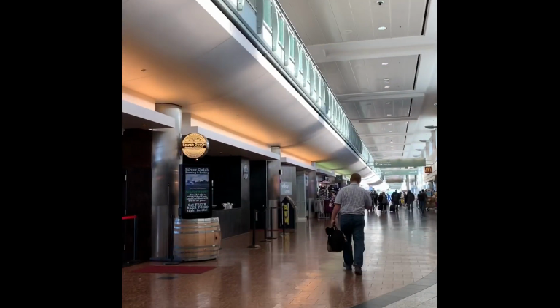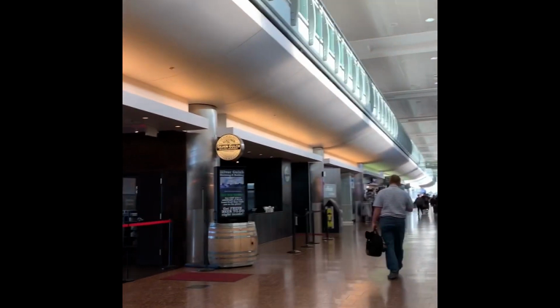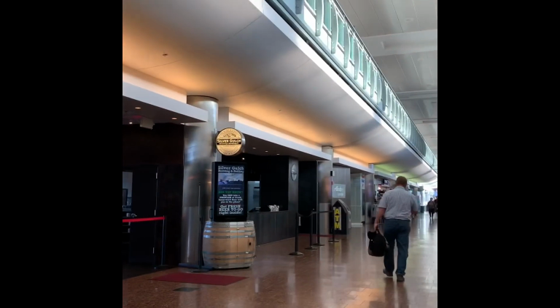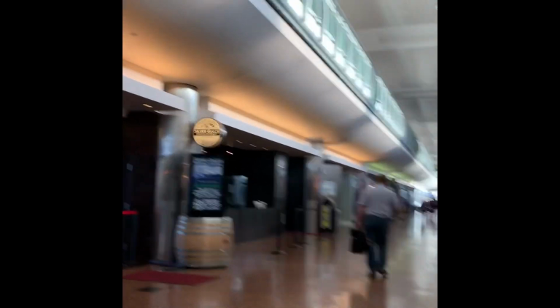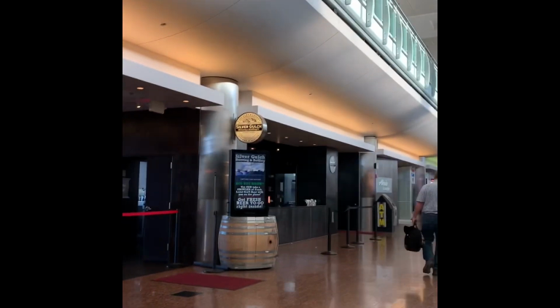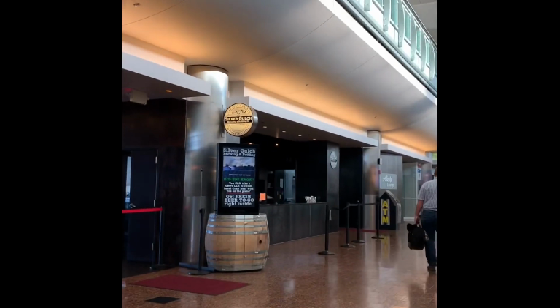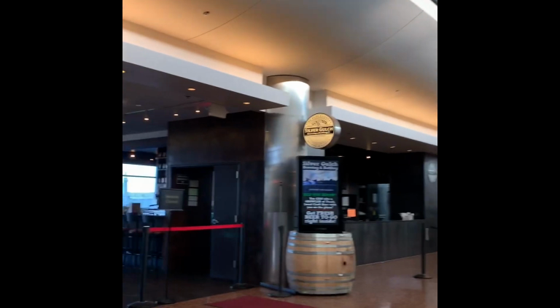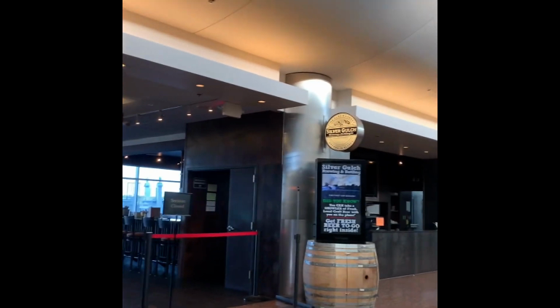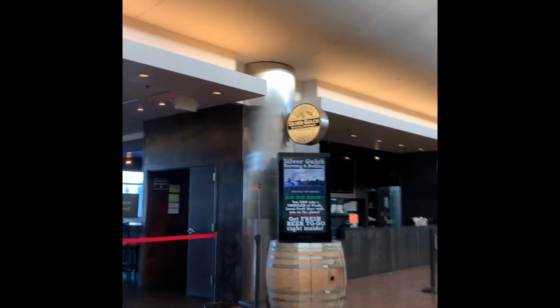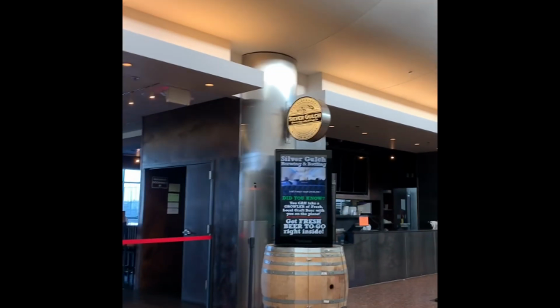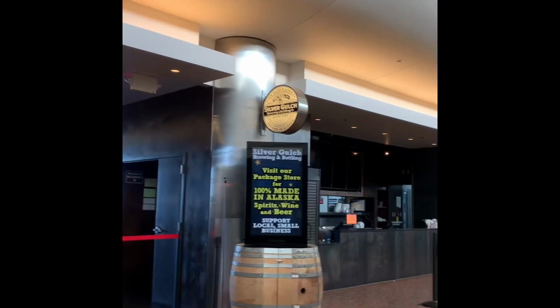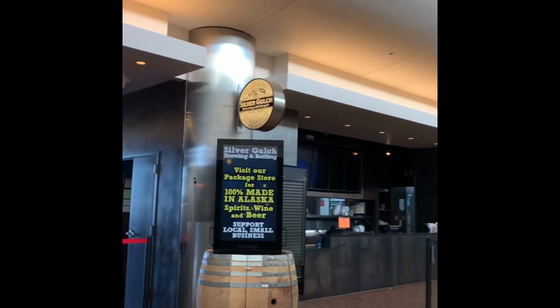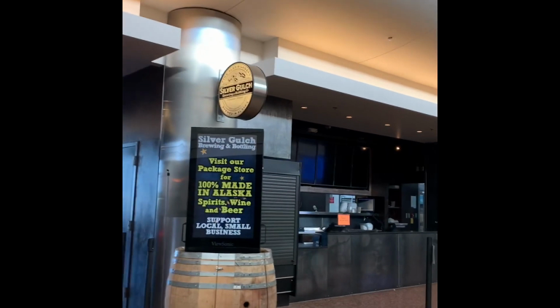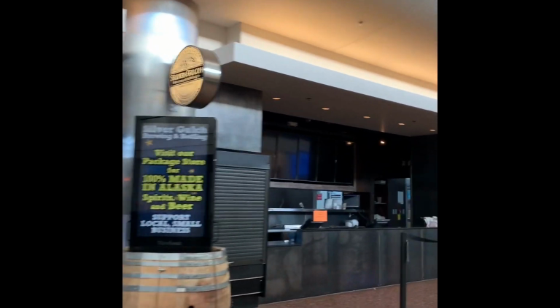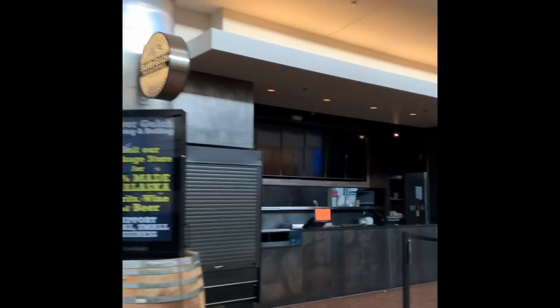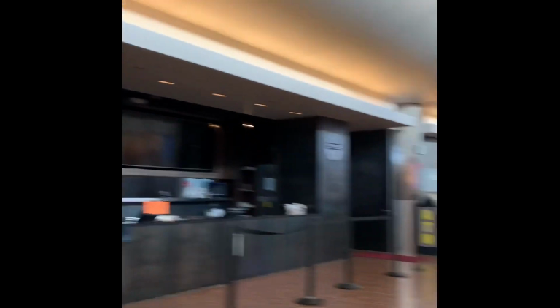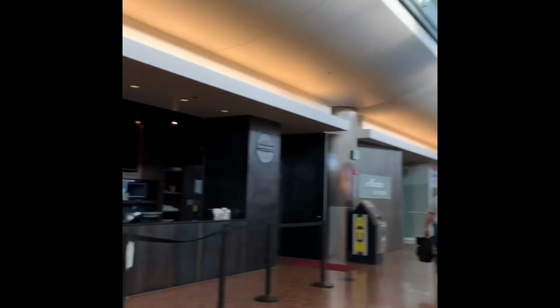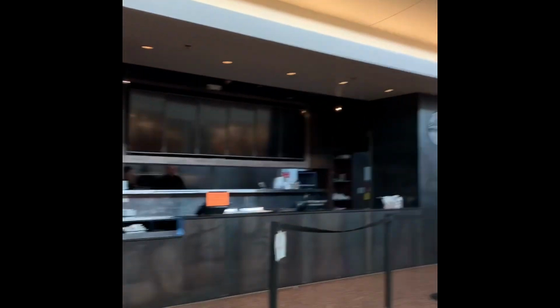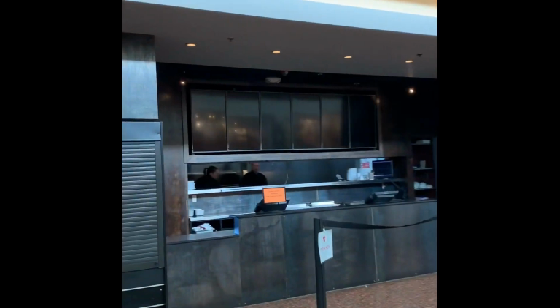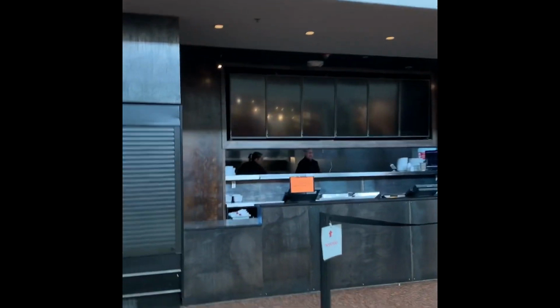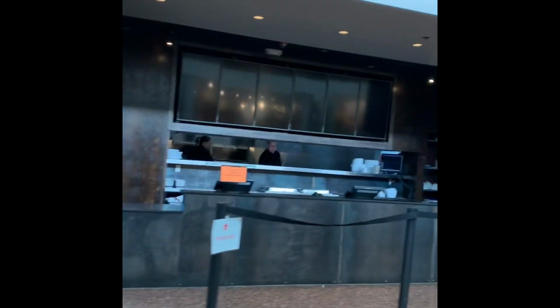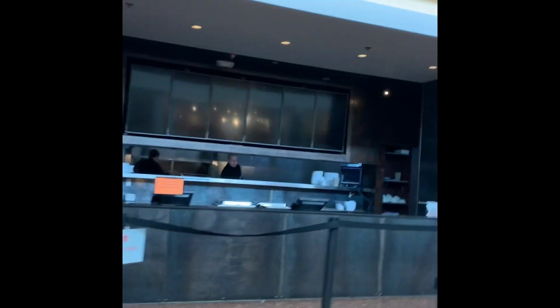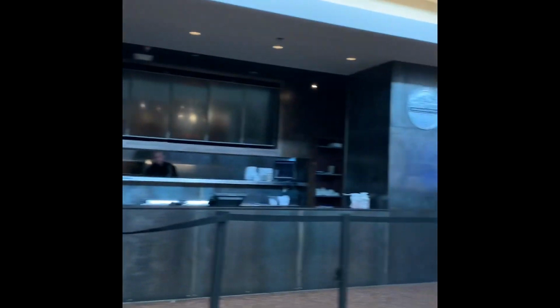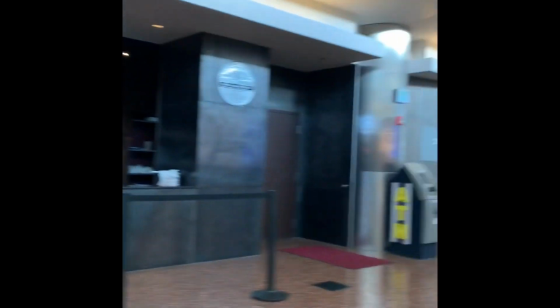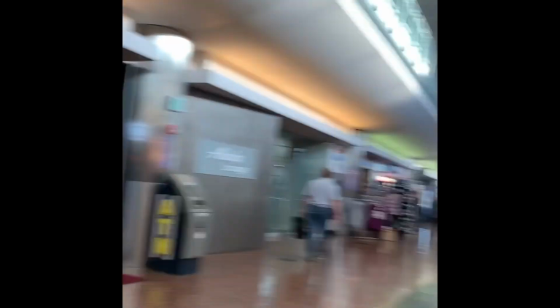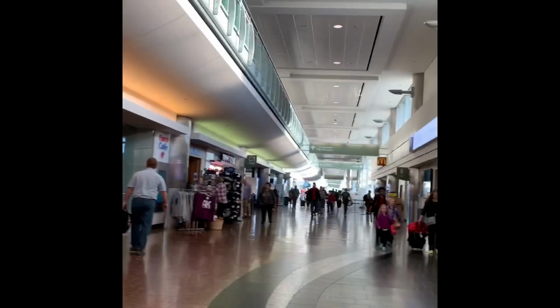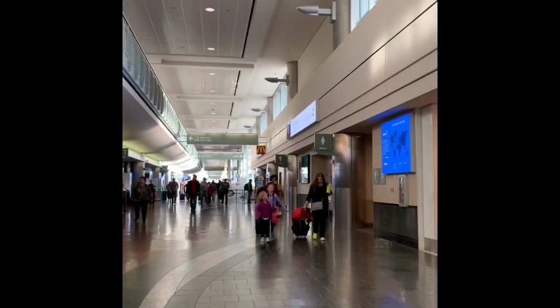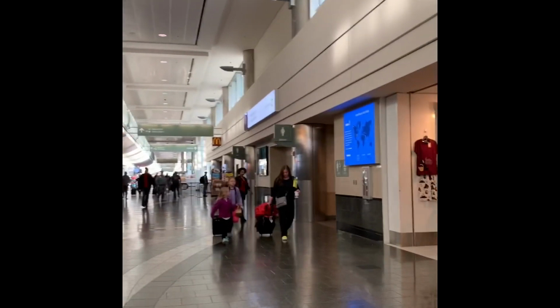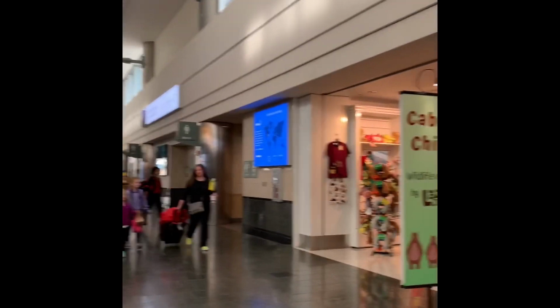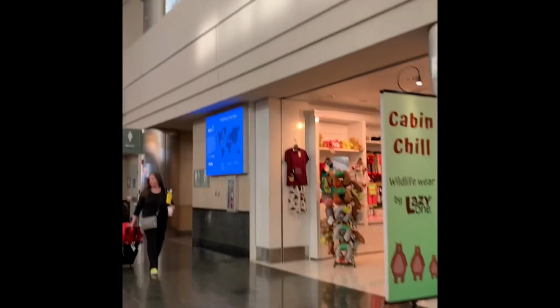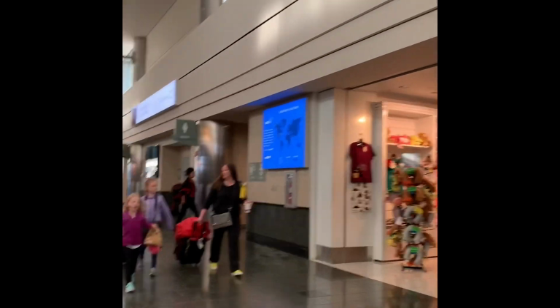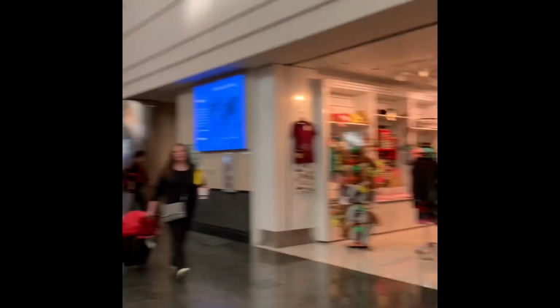As we keep going down the concourse, we have Silver Gulch Pizza — they've got good beer and good pizza in there. They've got a nice little takeout area right here where you can get food, take it on the plane, and make all your cabin mates a little jealous.